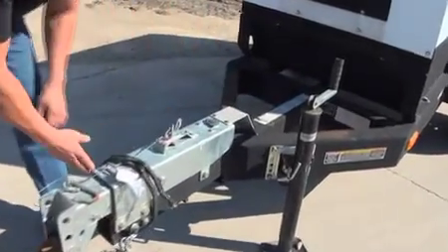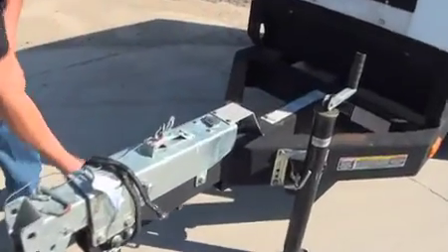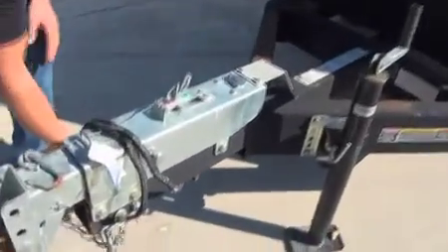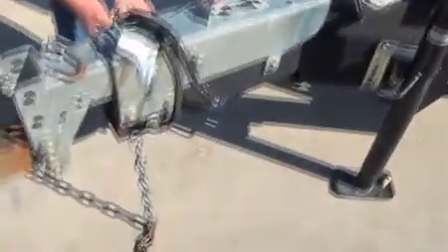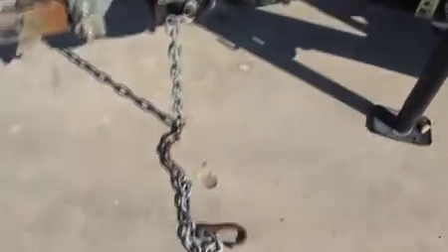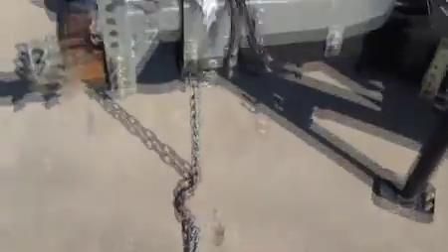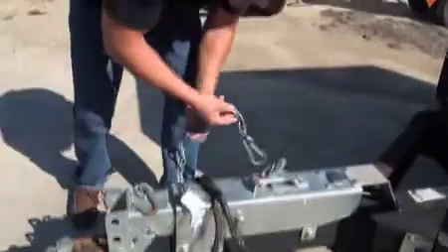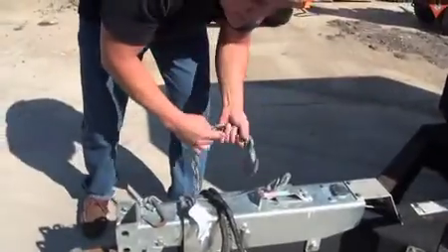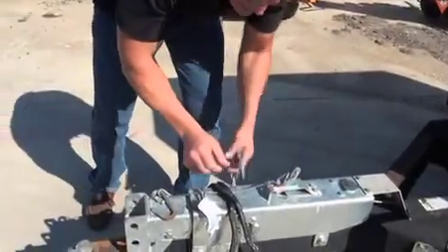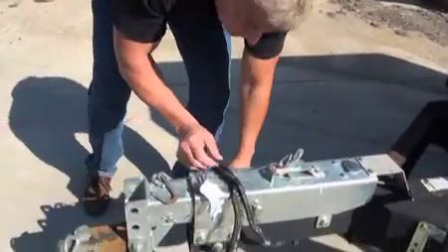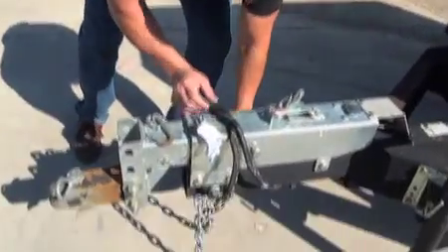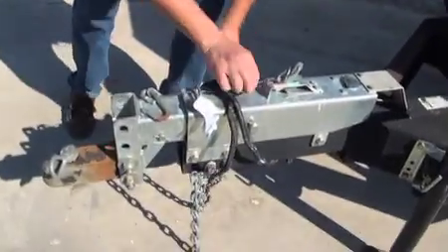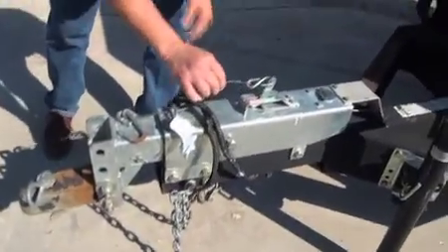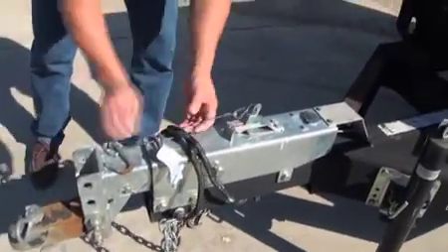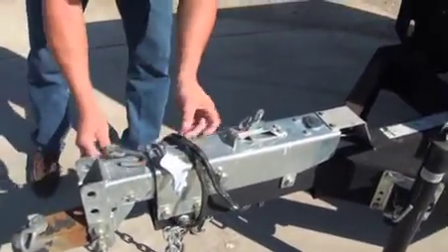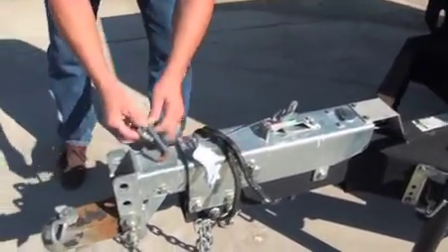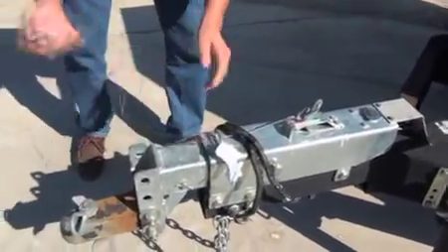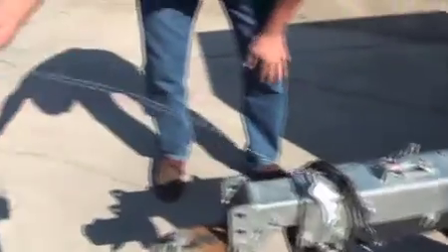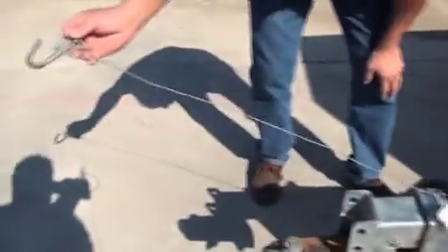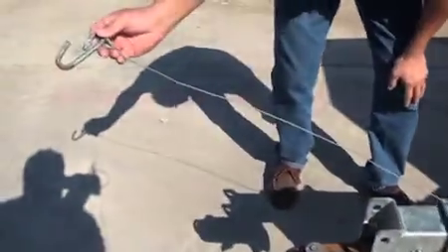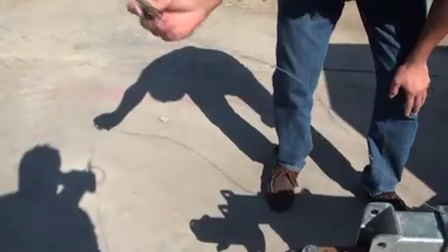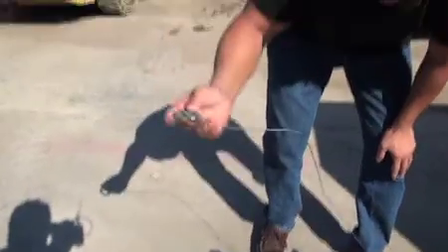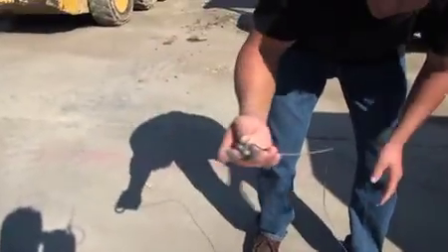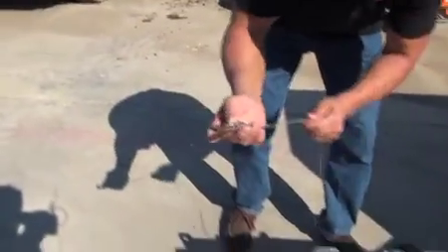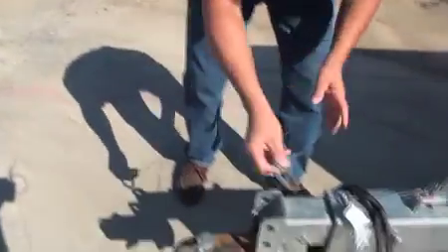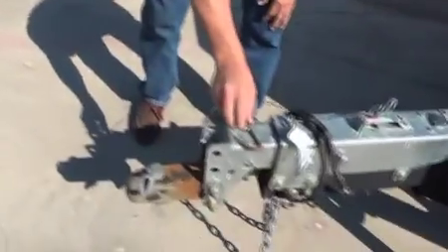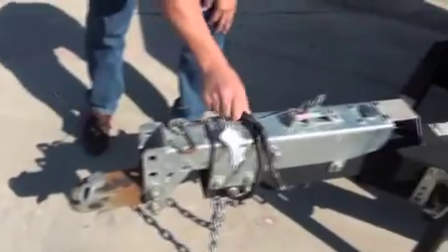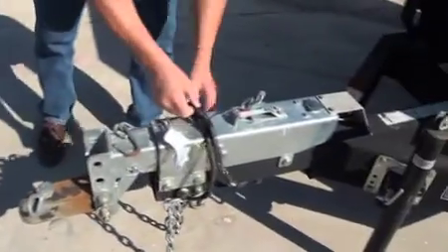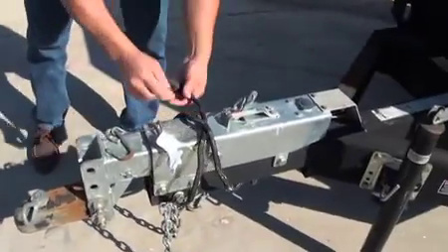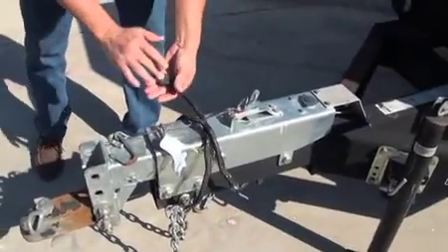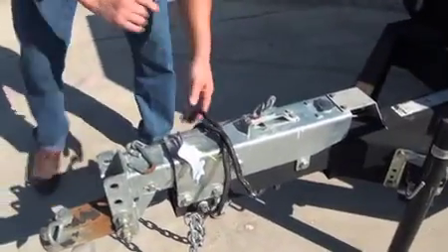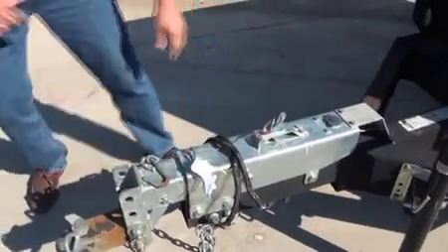You want to inspect all of your safety chains to make sure there's no damage on these. You want to make sure your surge brake emergency stop is intact. Look at the light hookup and make sure it's good to go.